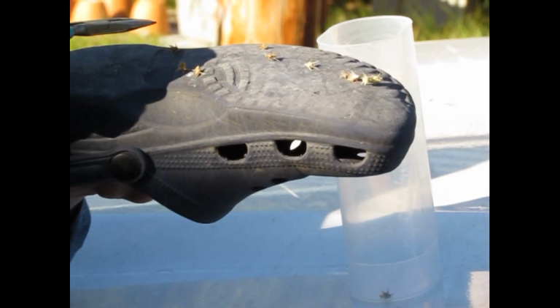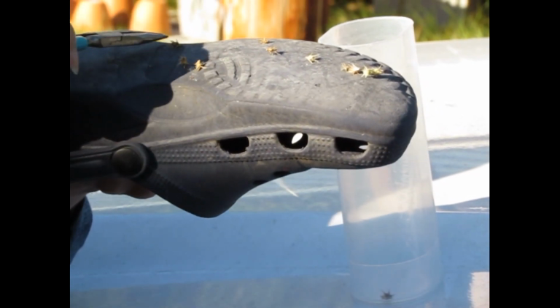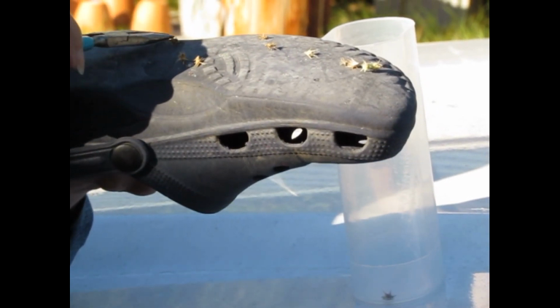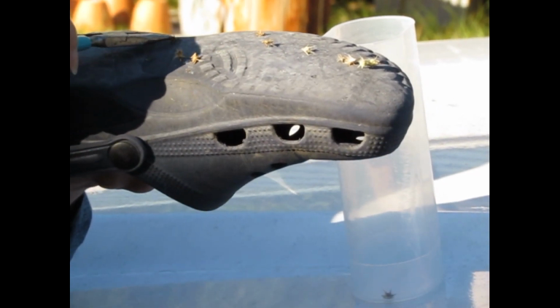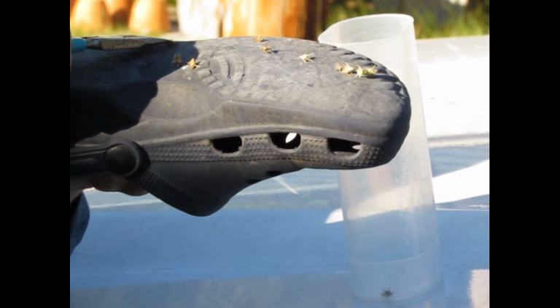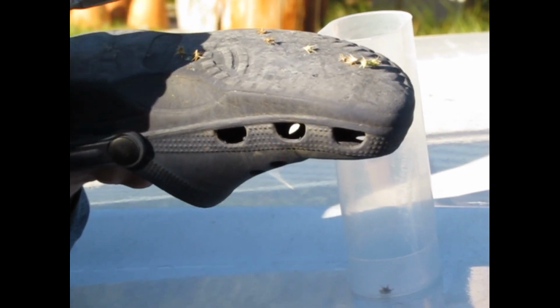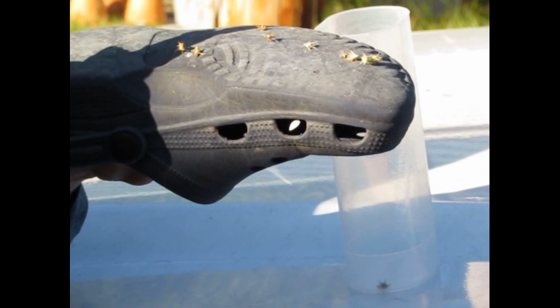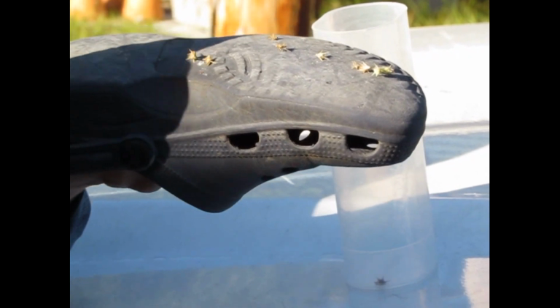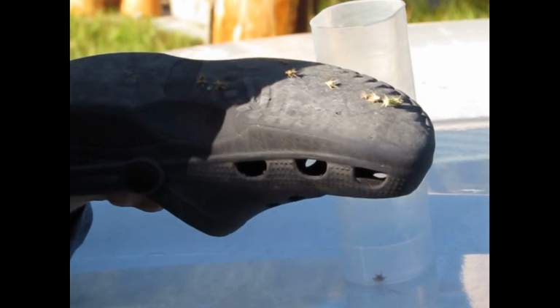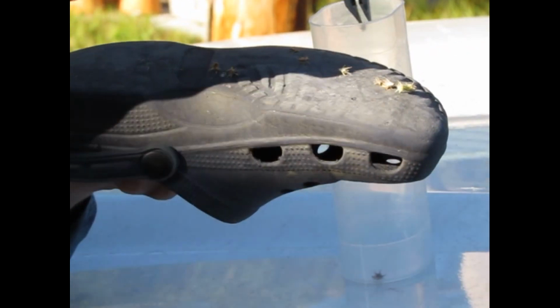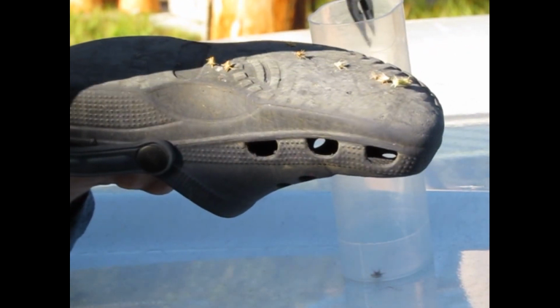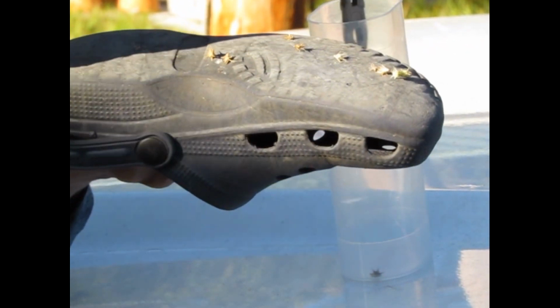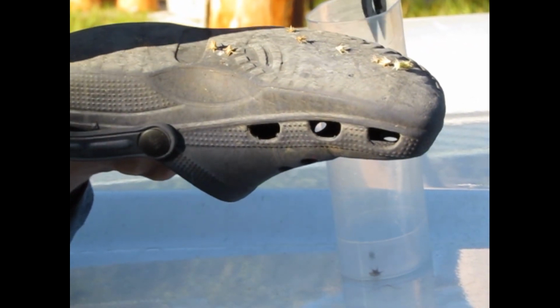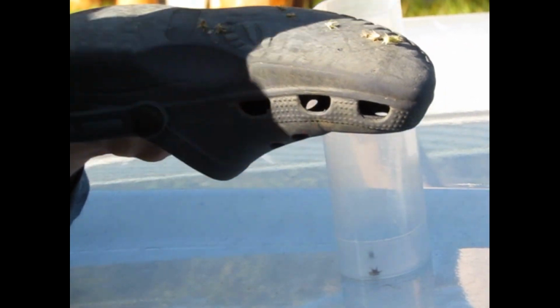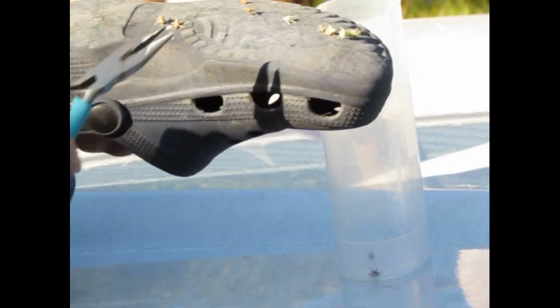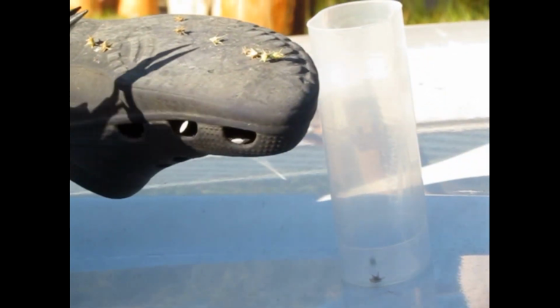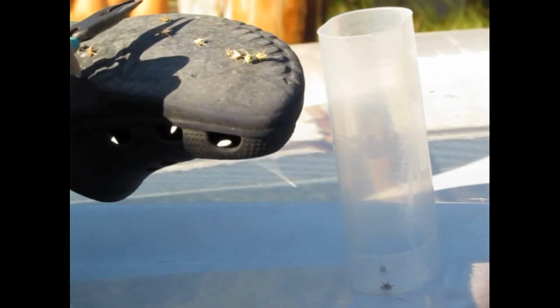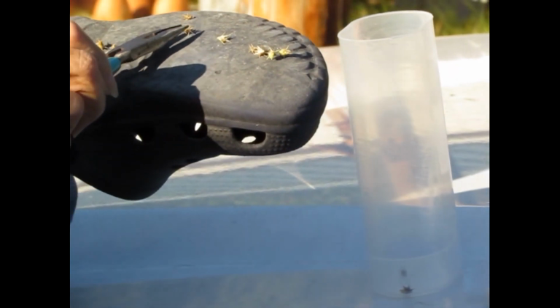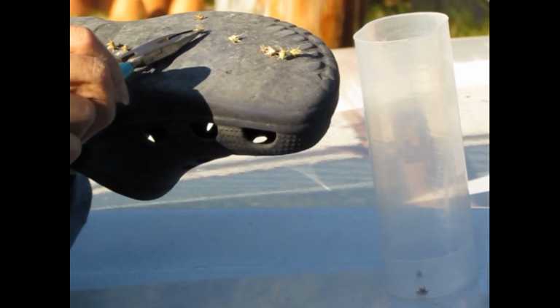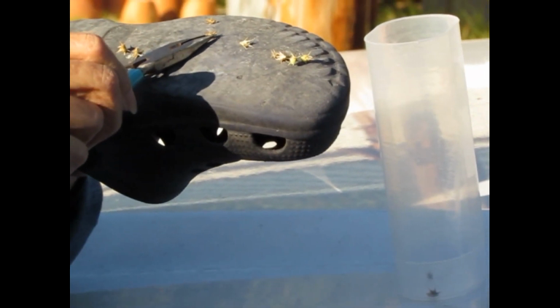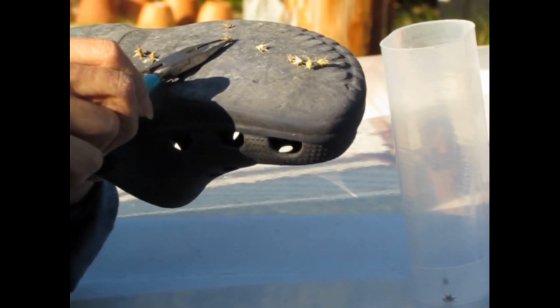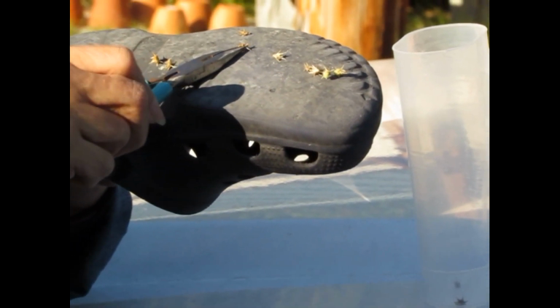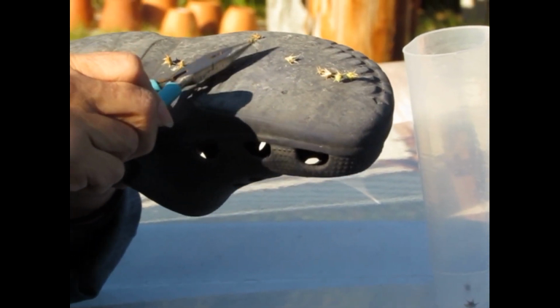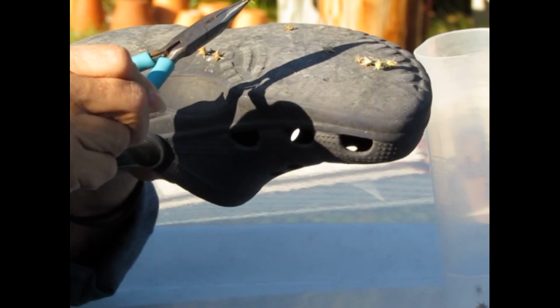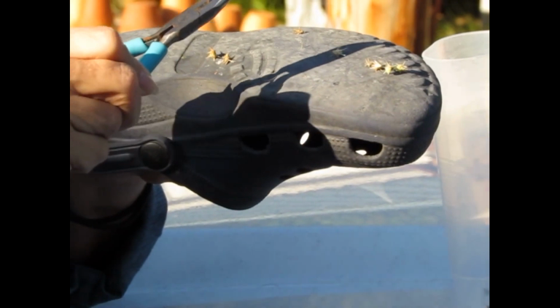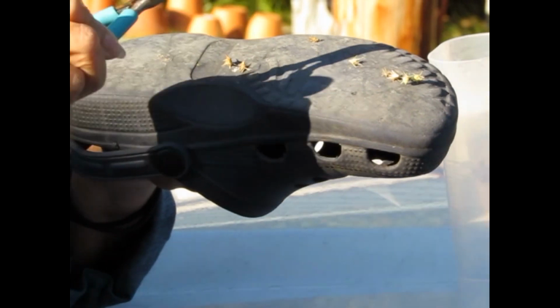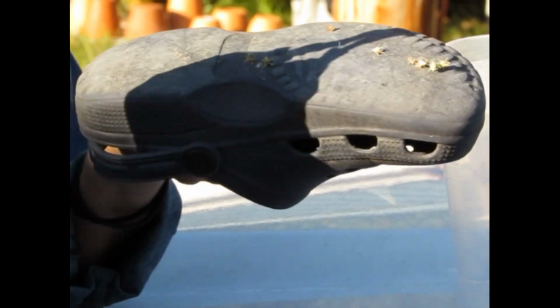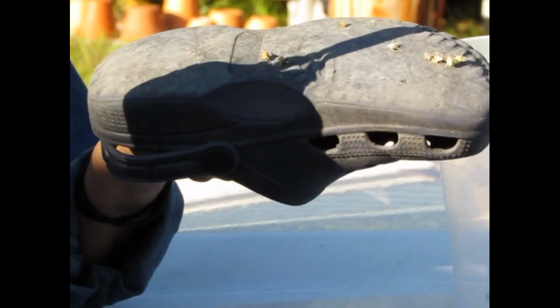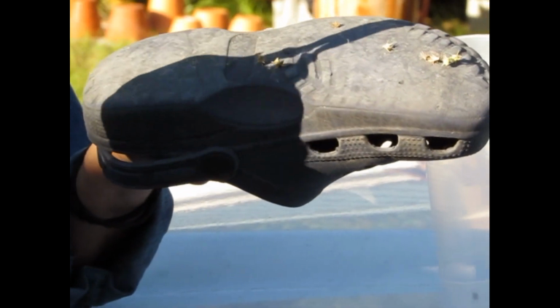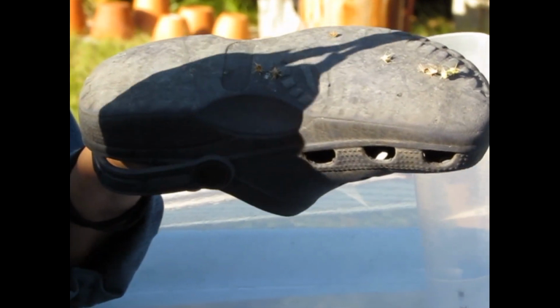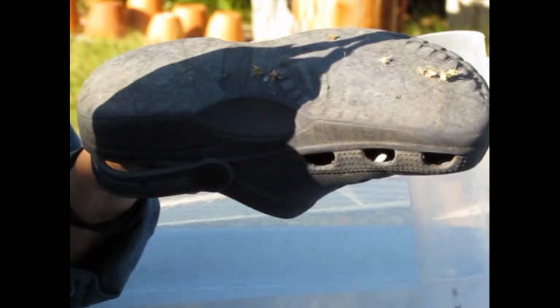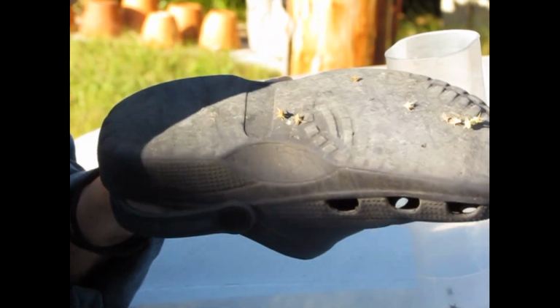What we're going to talk about today at this time of the year — when these sand burrs are playing gotcha — we'll use mother nature against it.